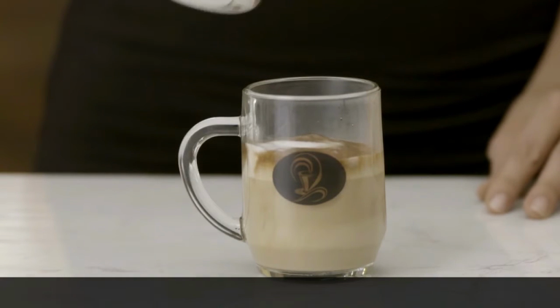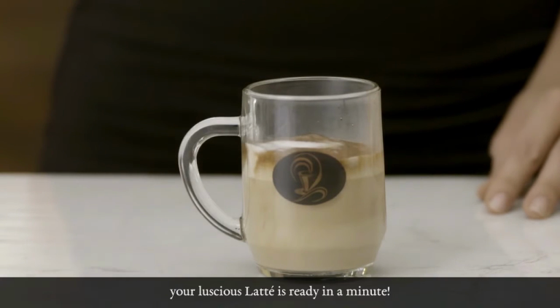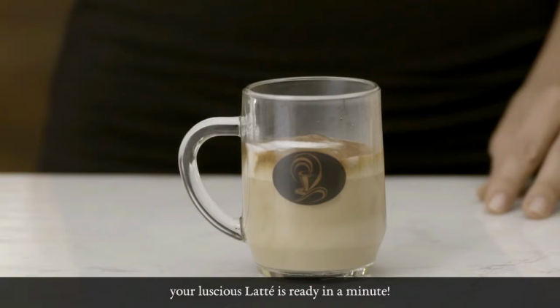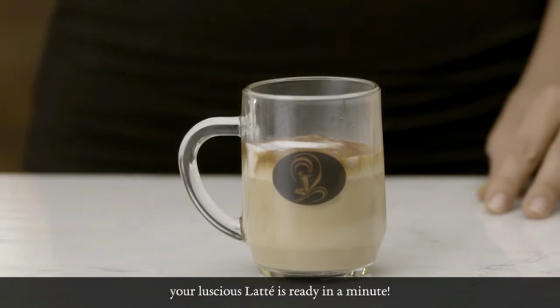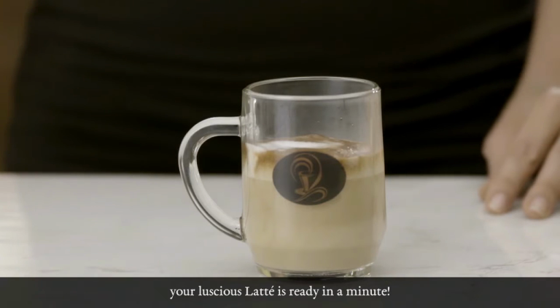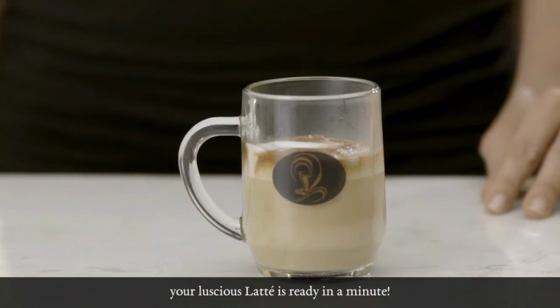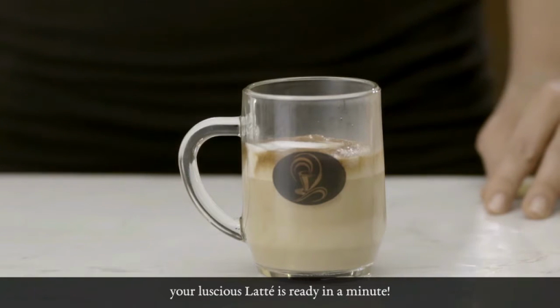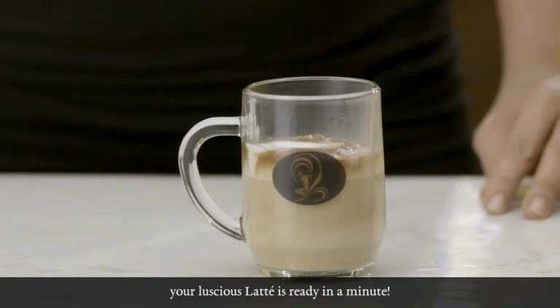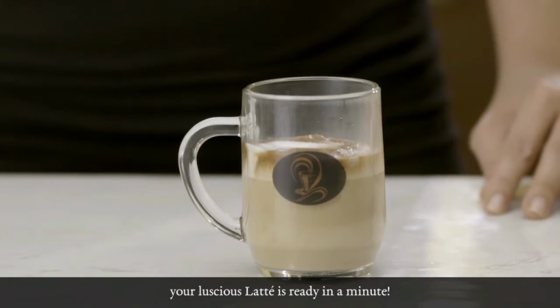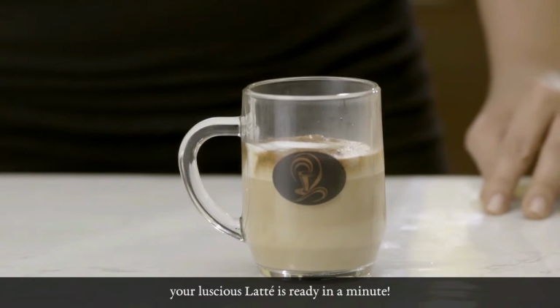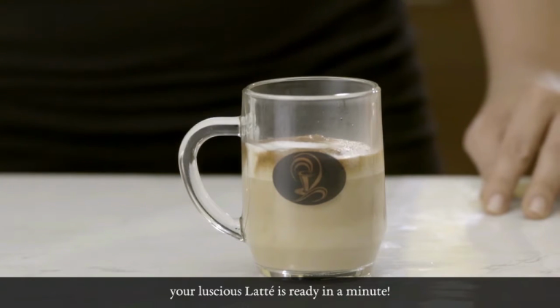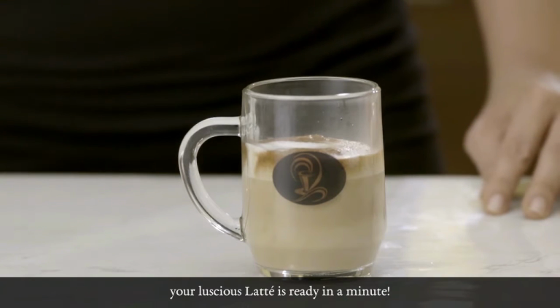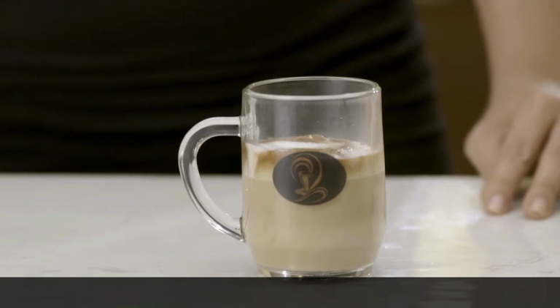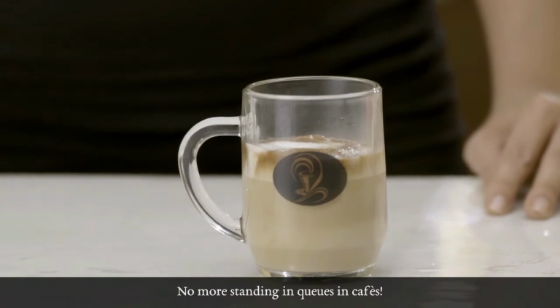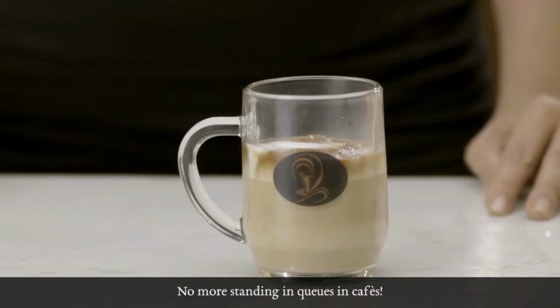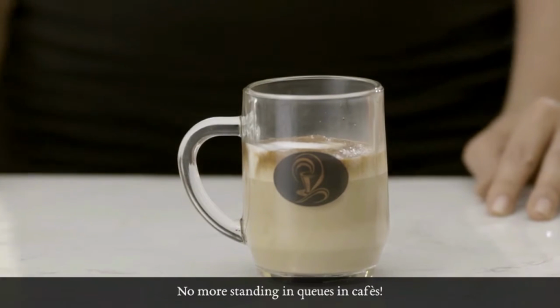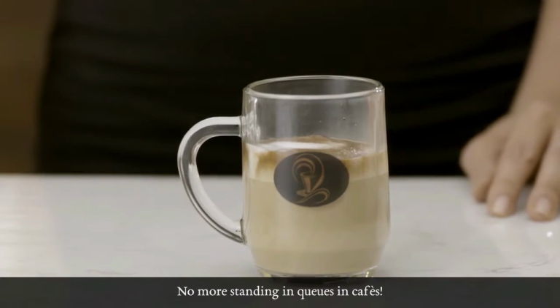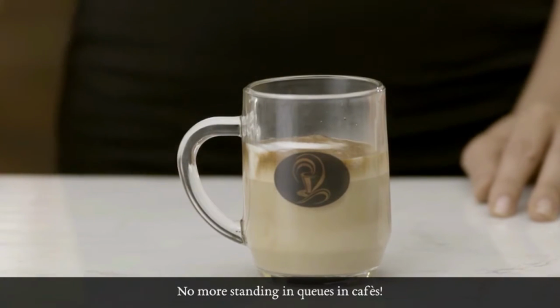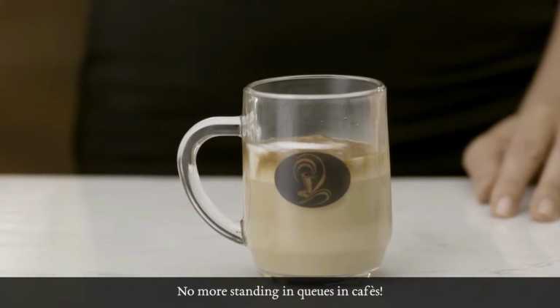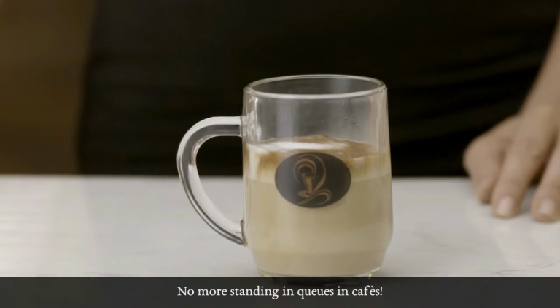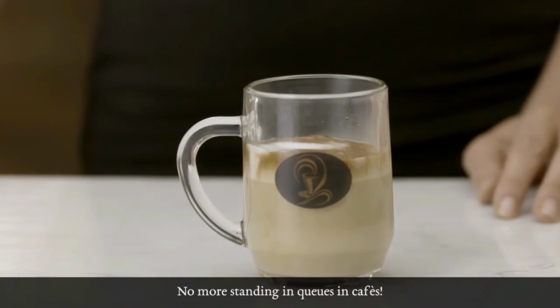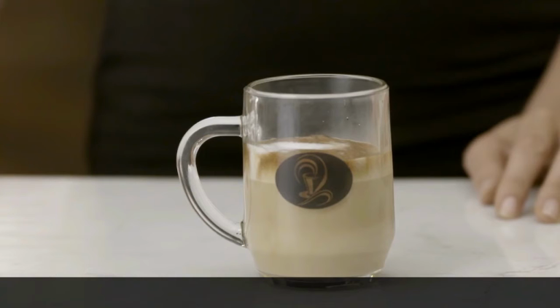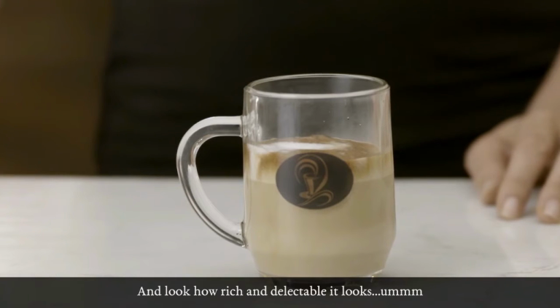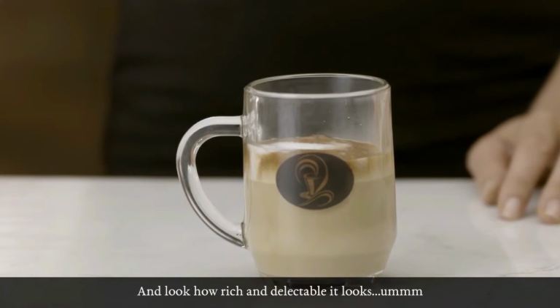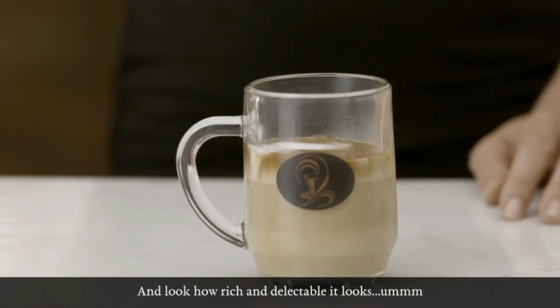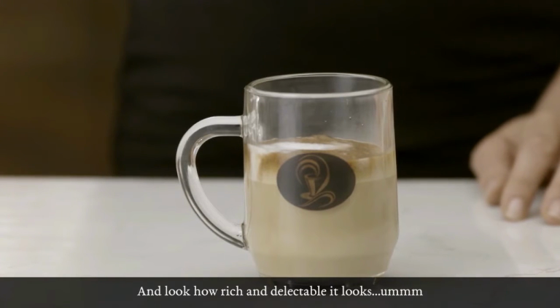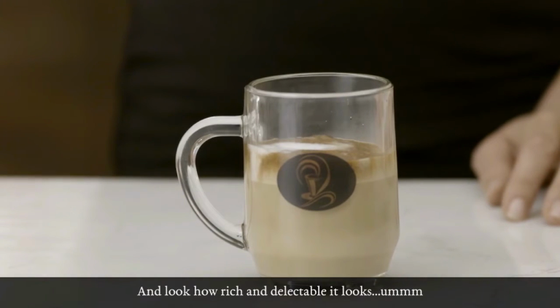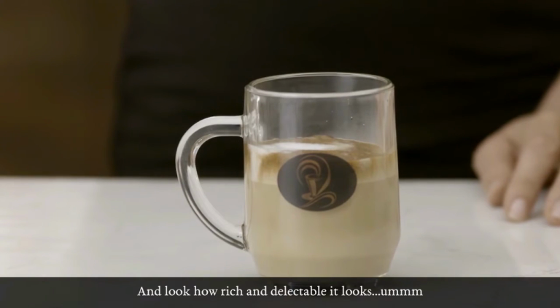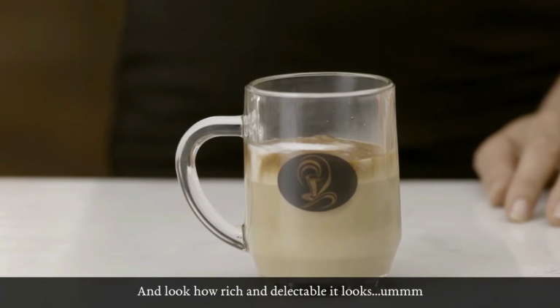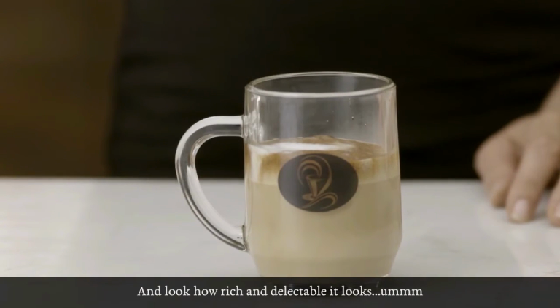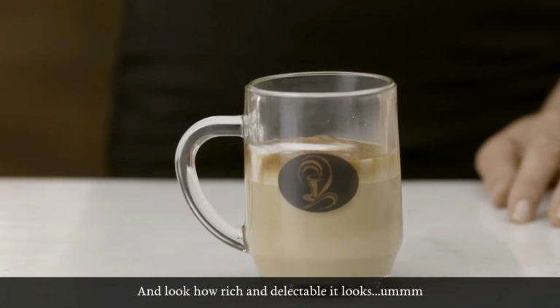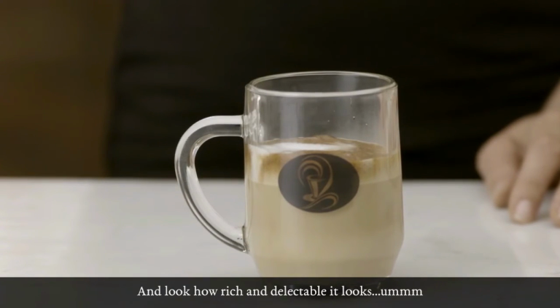Your luscious latte is ready in less than a minute — no more standing in queue at cafés. And look how rich and delectable it looks!